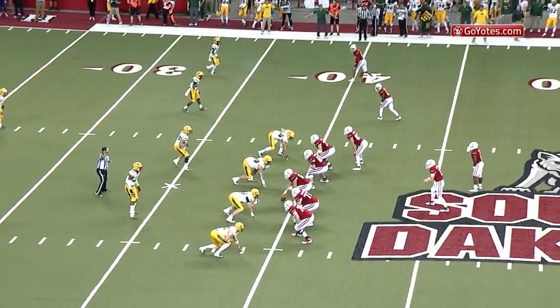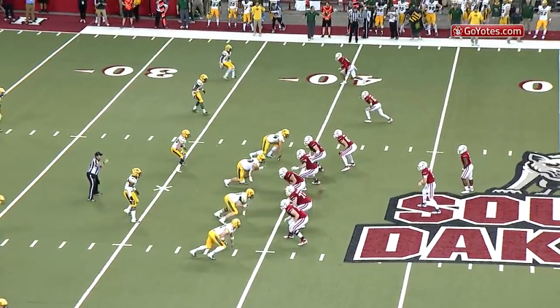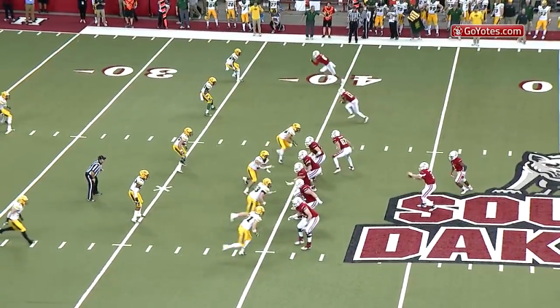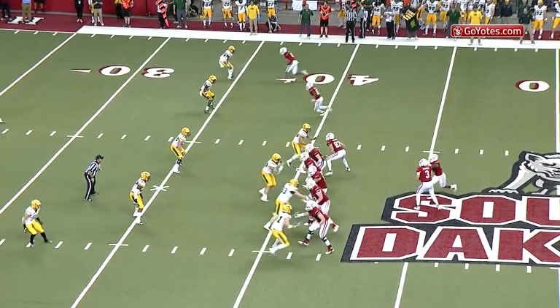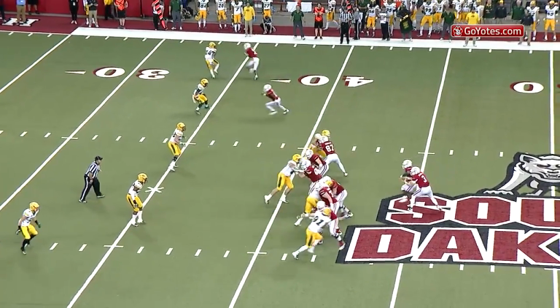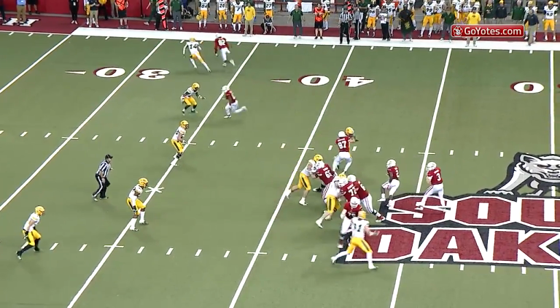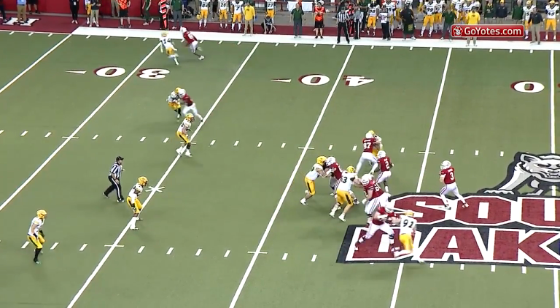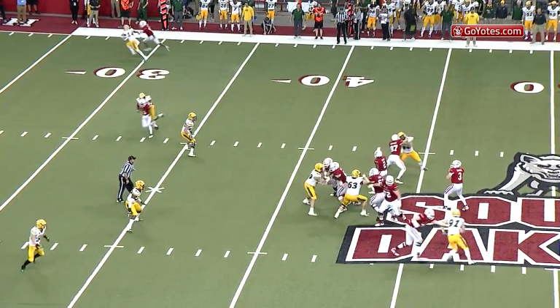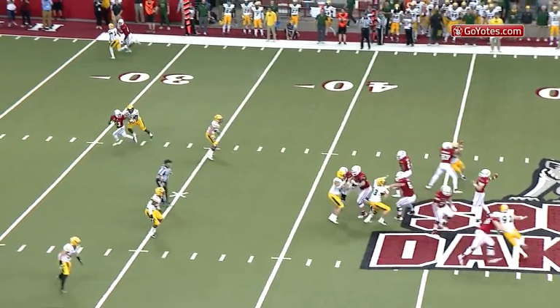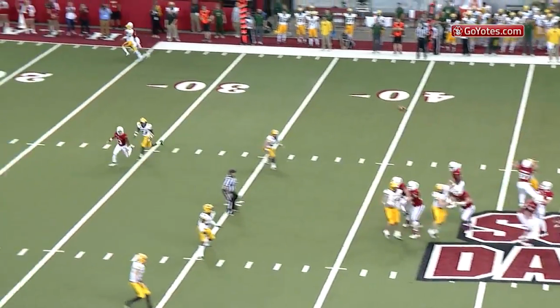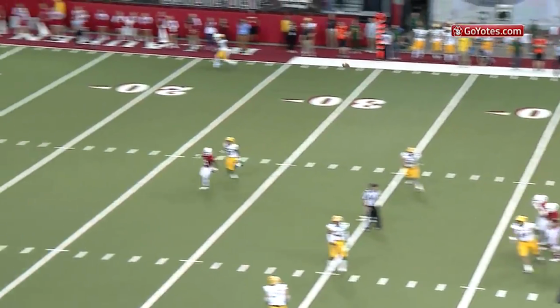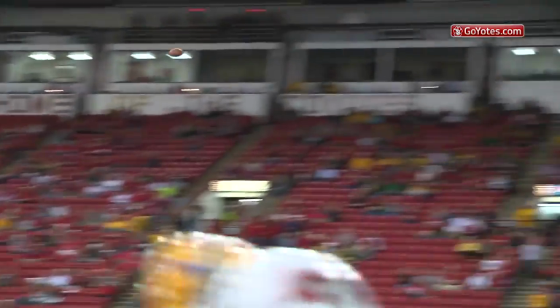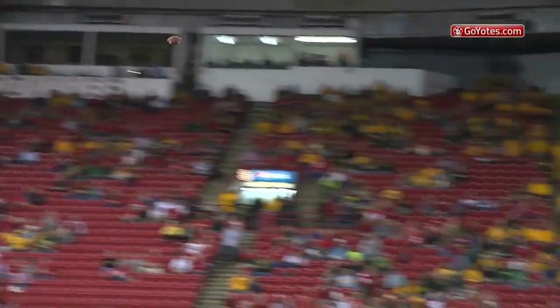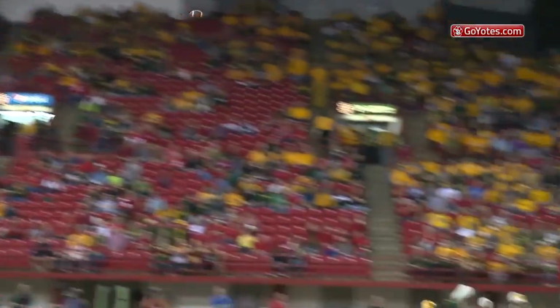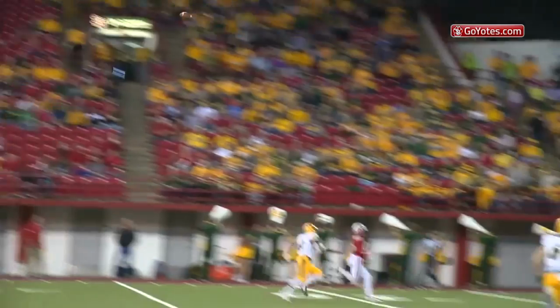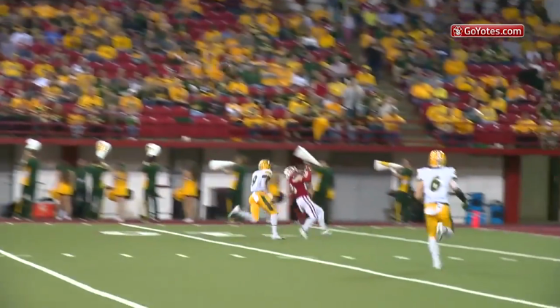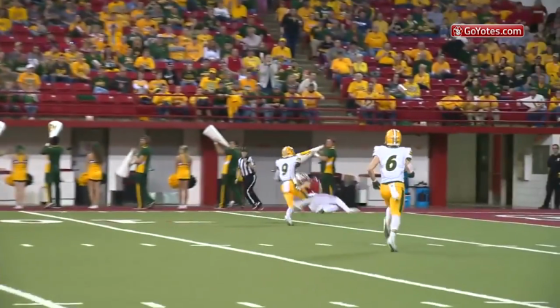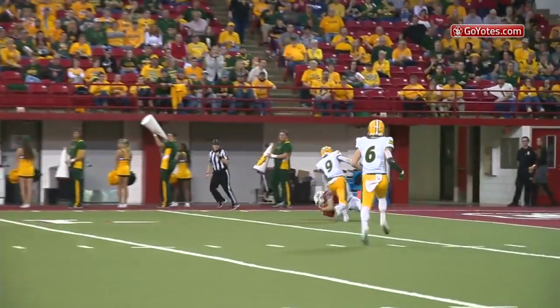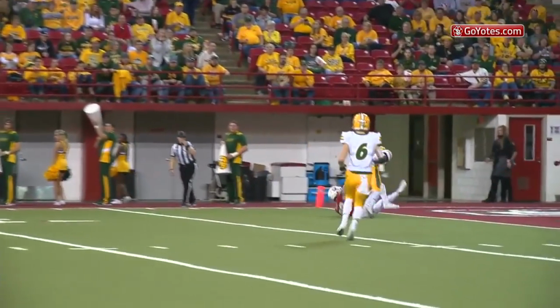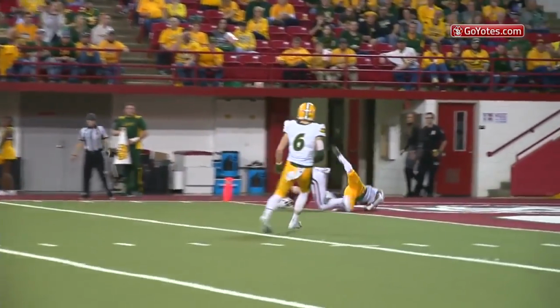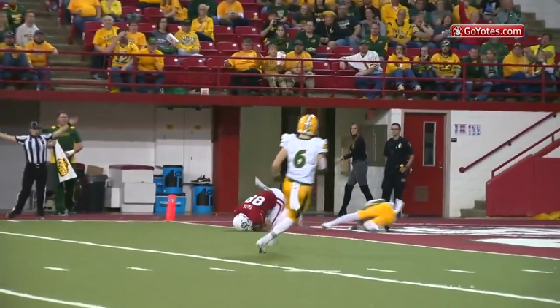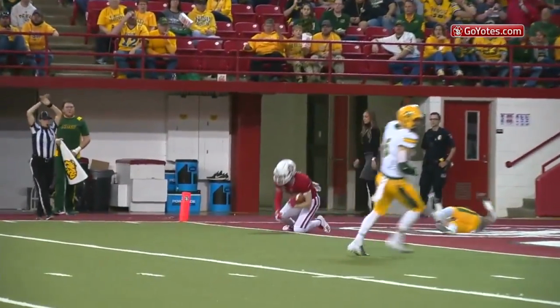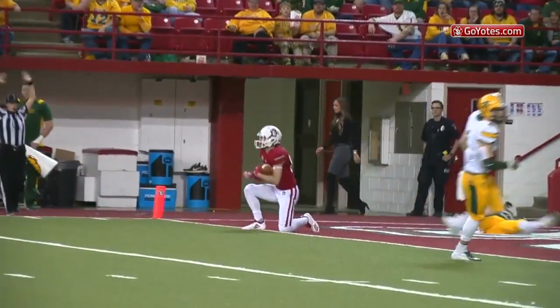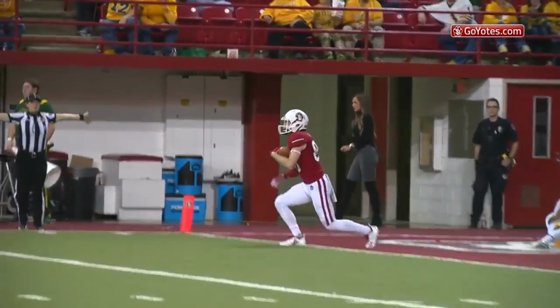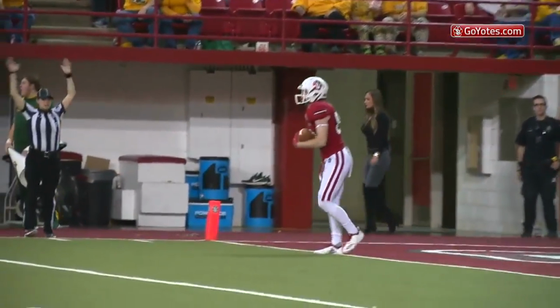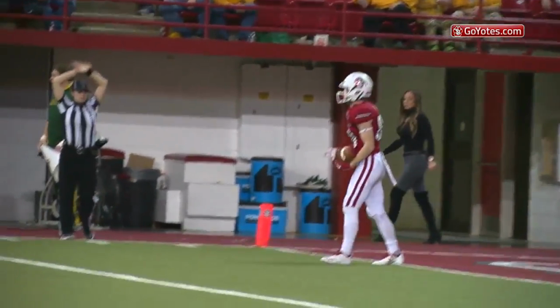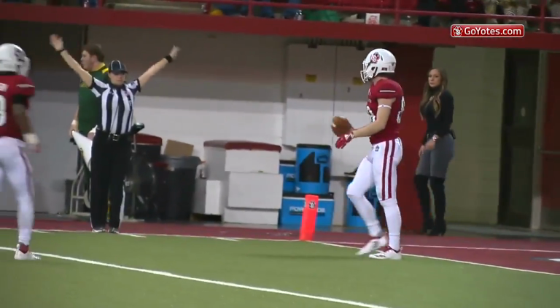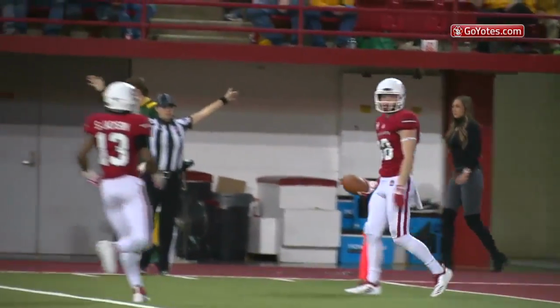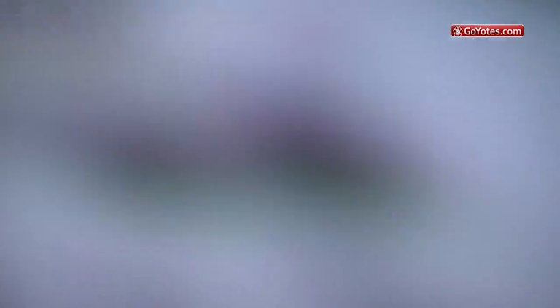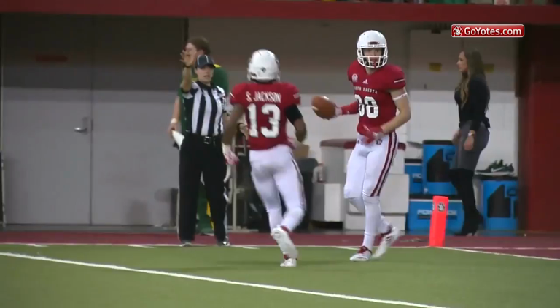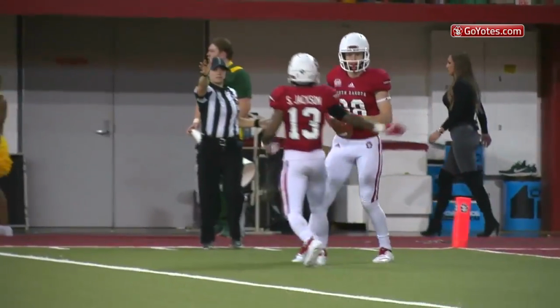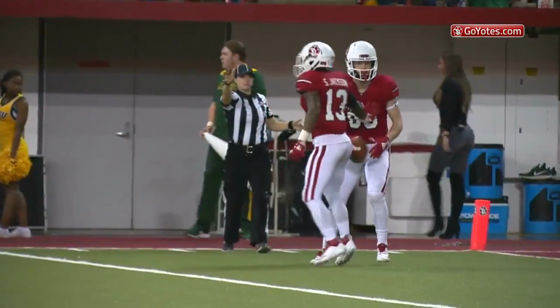1st and 10 at the Bison 40, Simmons play-action fake, looking for Levi Falk, he's open, he's got it, inside the 5 at the 3 yard line for a Coyote 1st down.